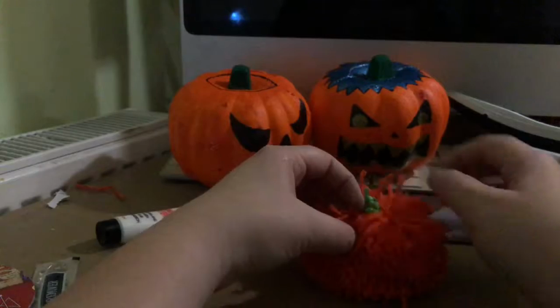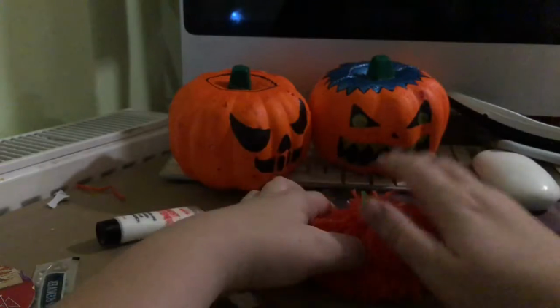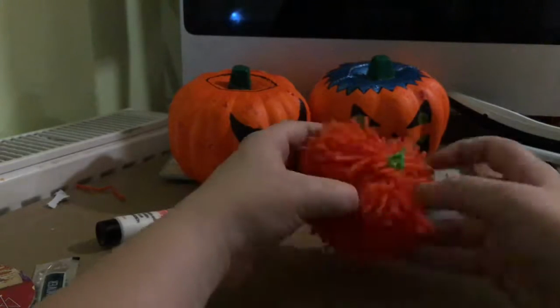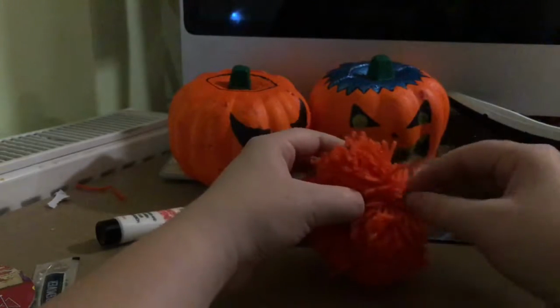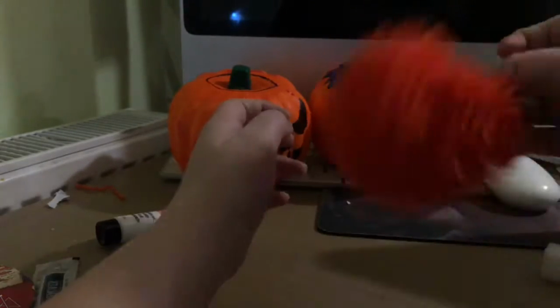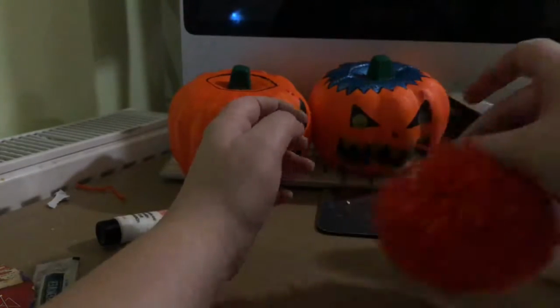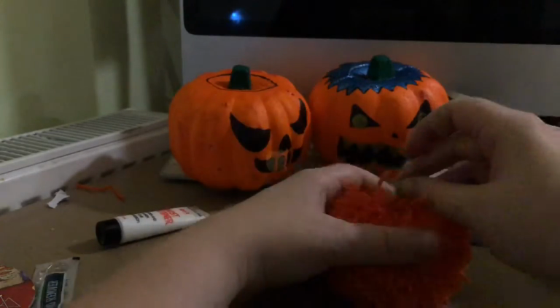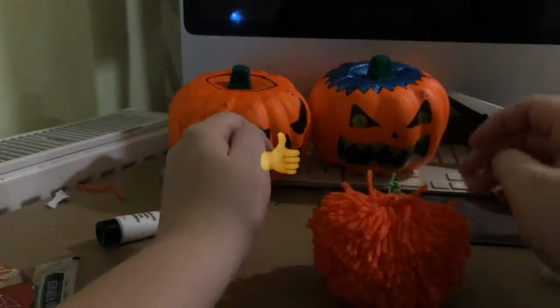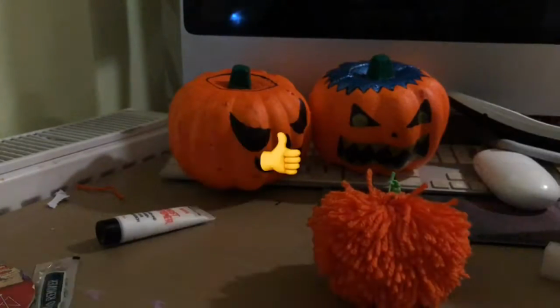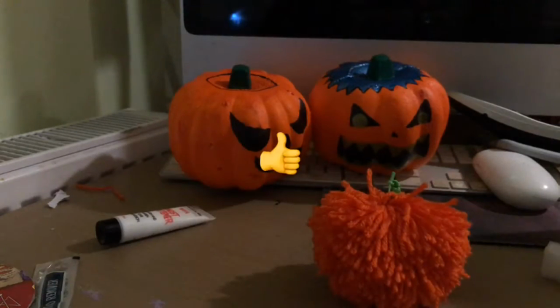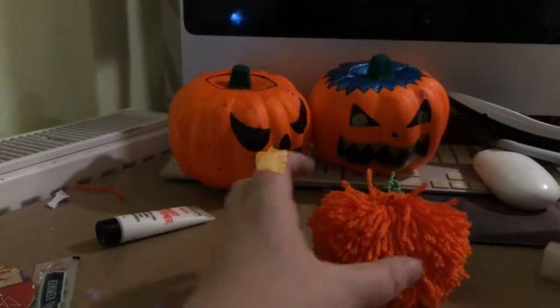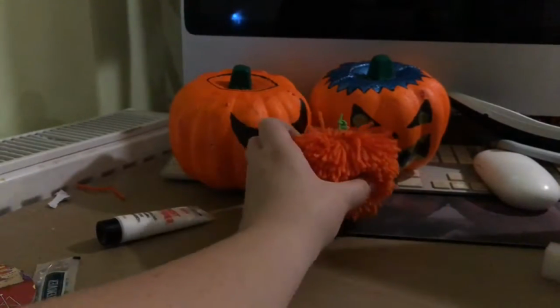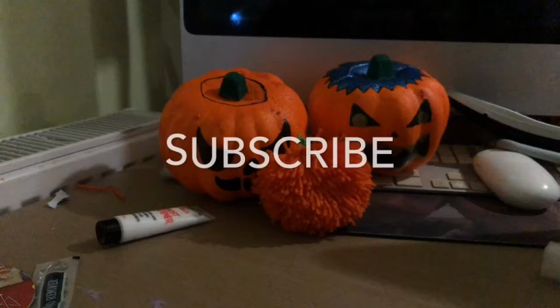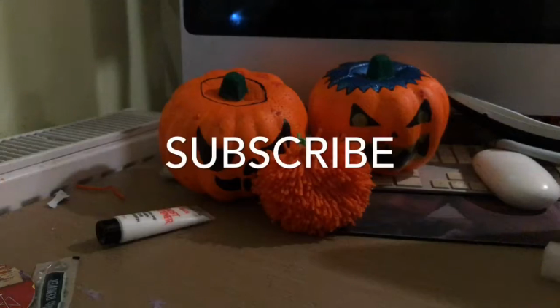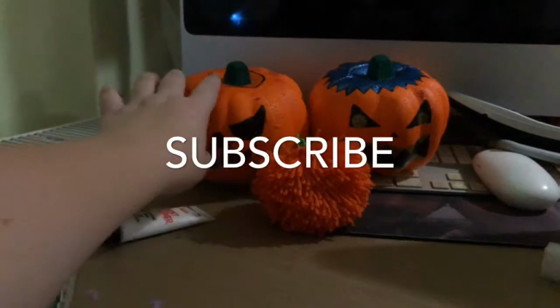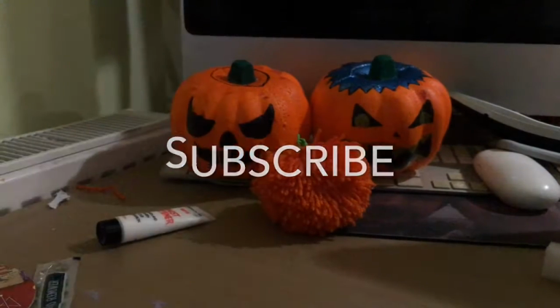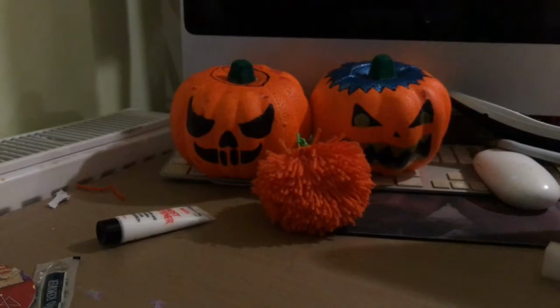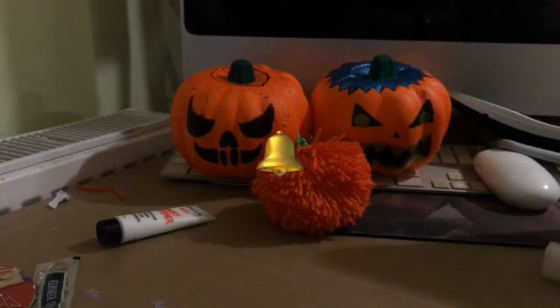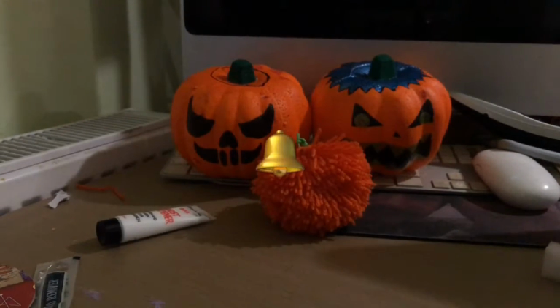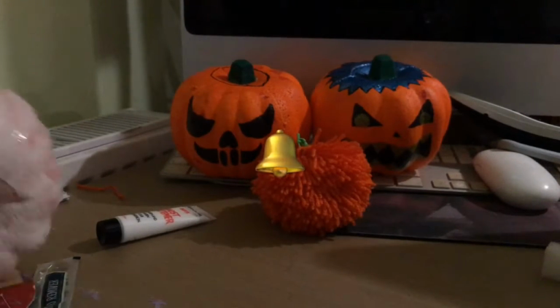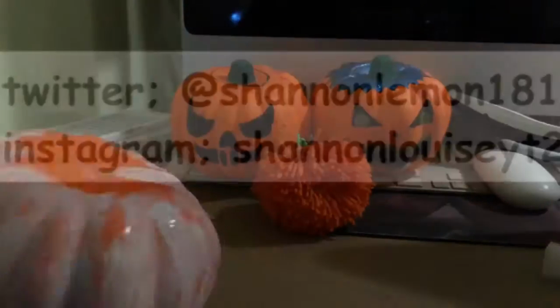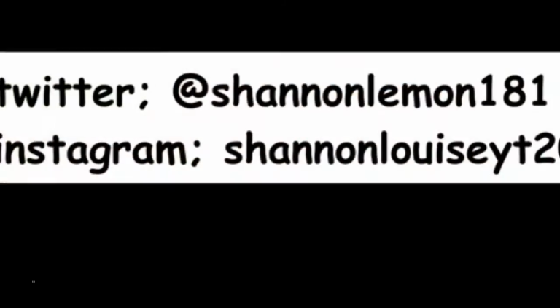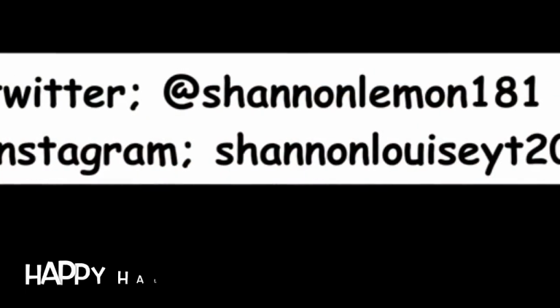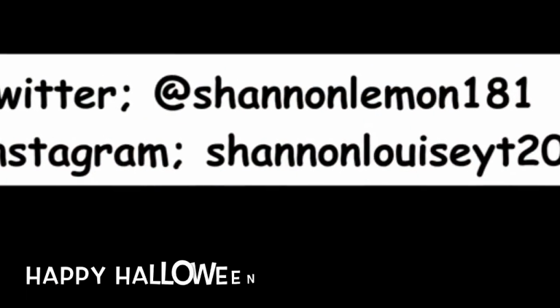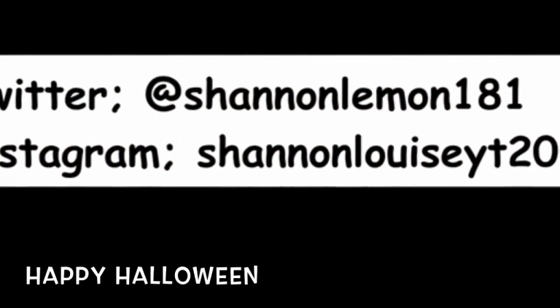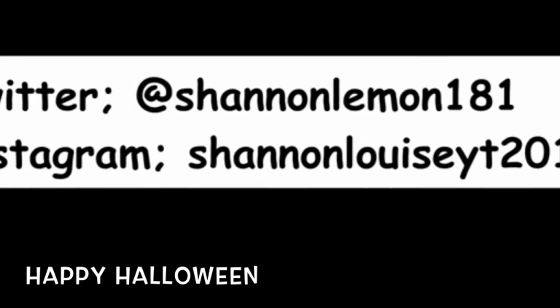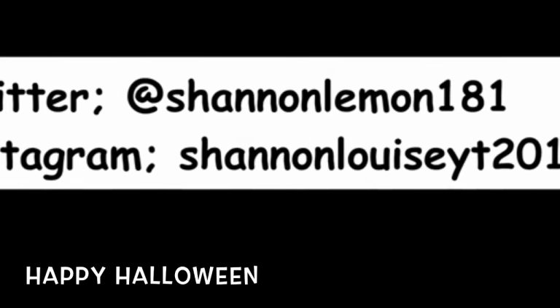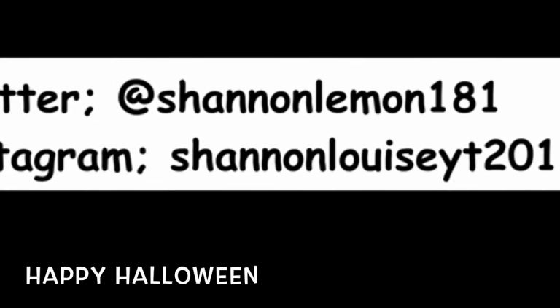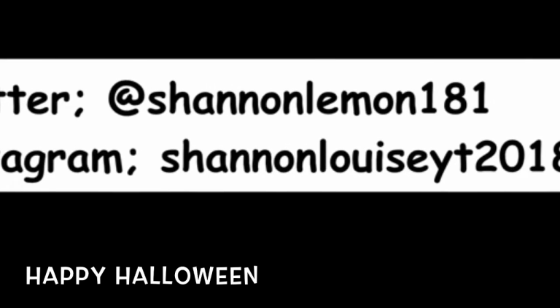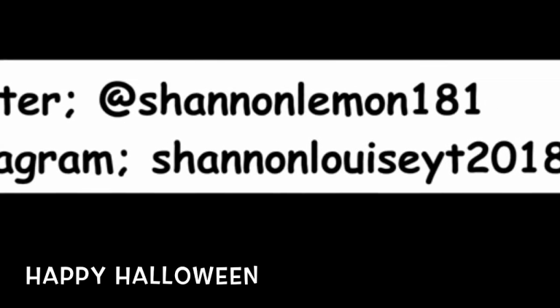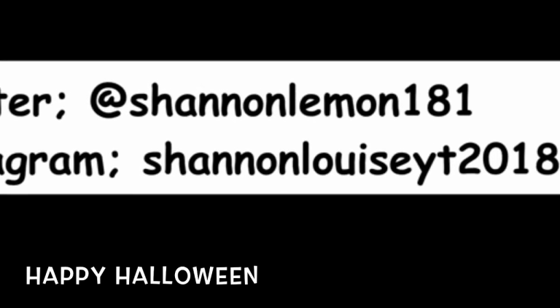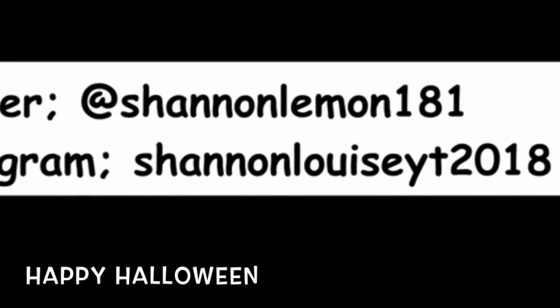I hope you guys enjoyed this video. If you did, give it a thumbs up. If you enjoy me and my content, hit that subscribe button and ring that bell so that you get notified every time I upload. Thank you for watching, and I will see you all through the screen. Bye guys!